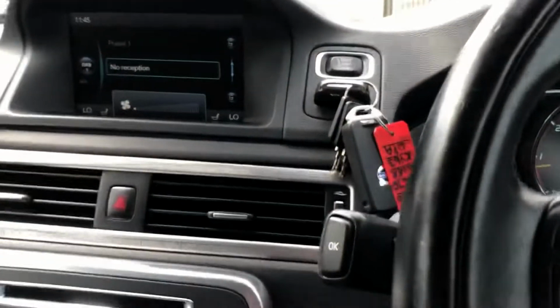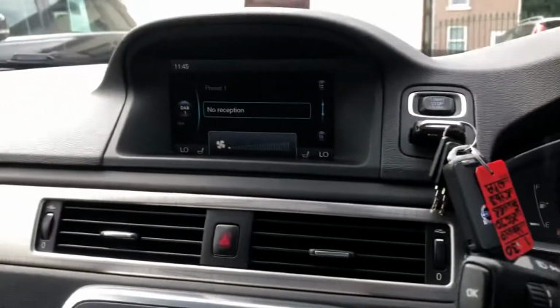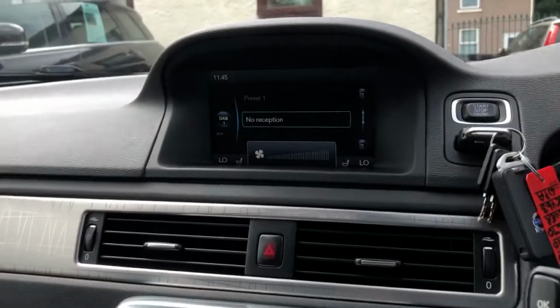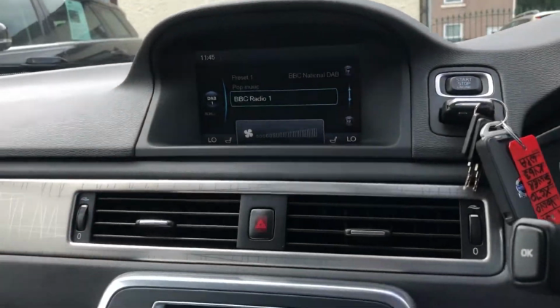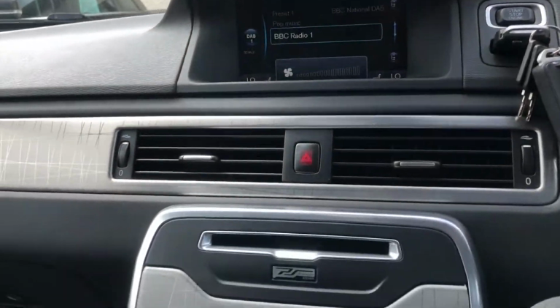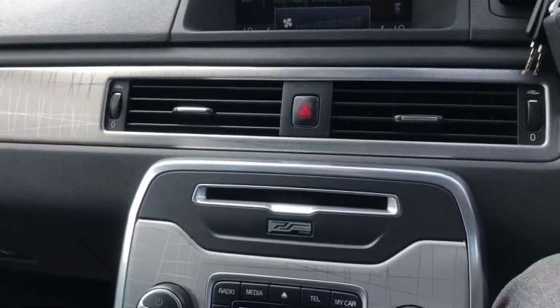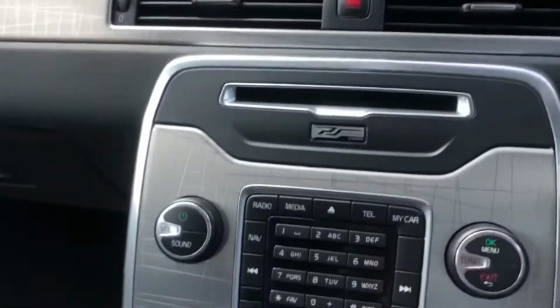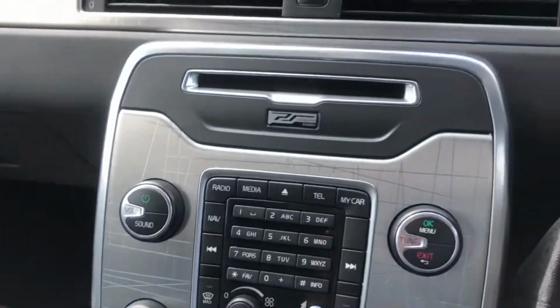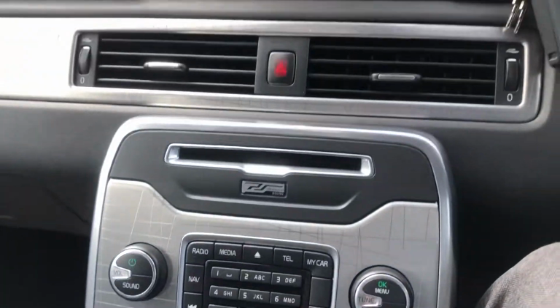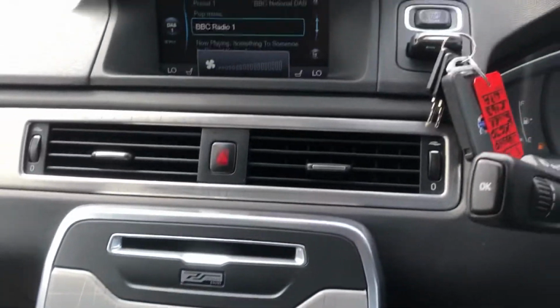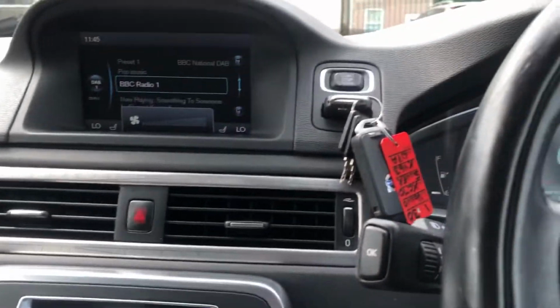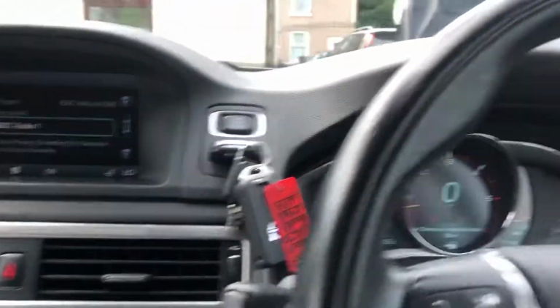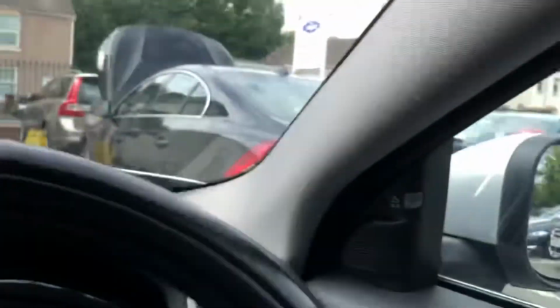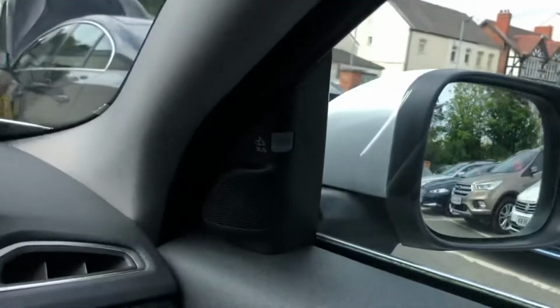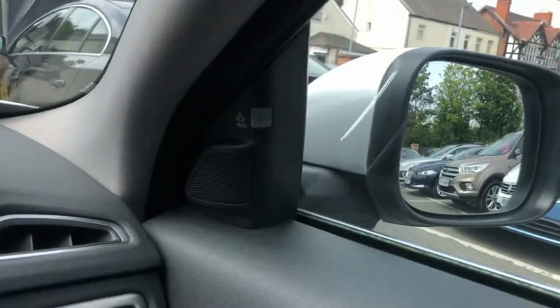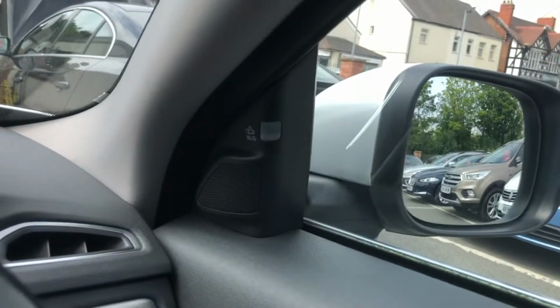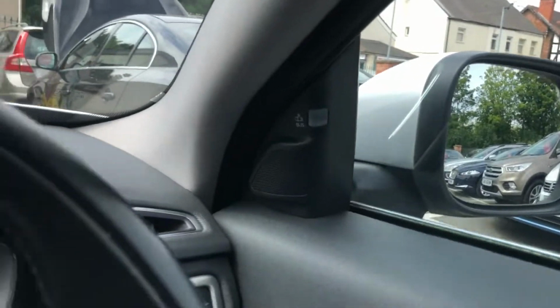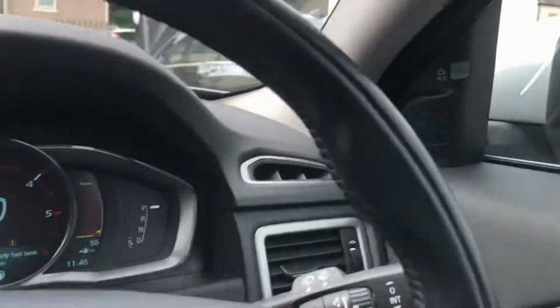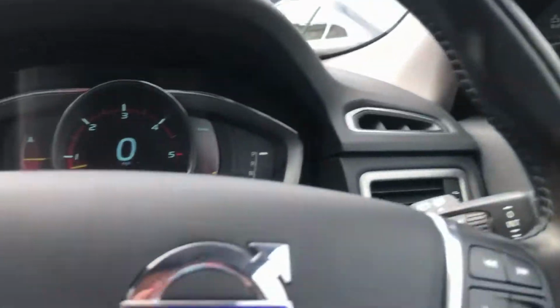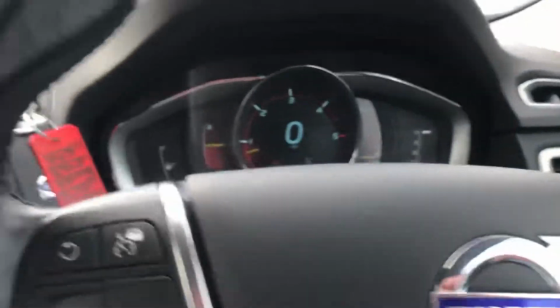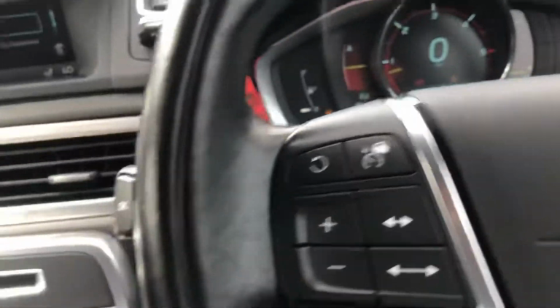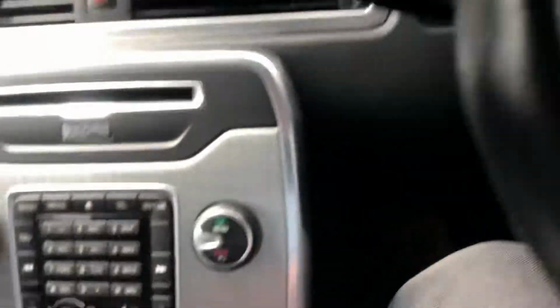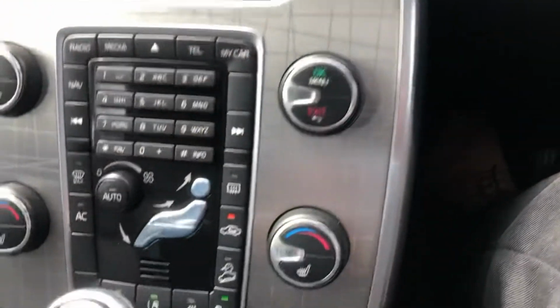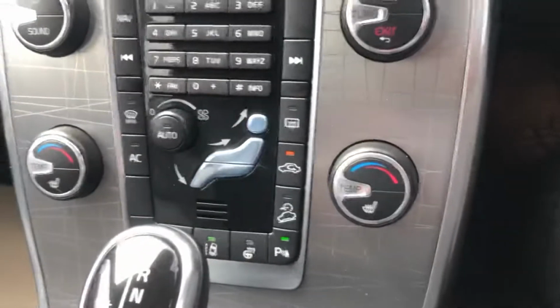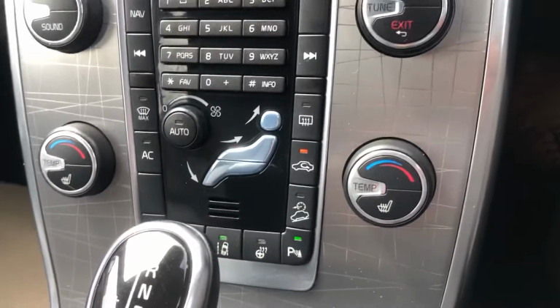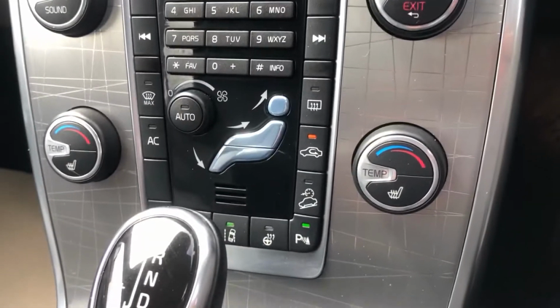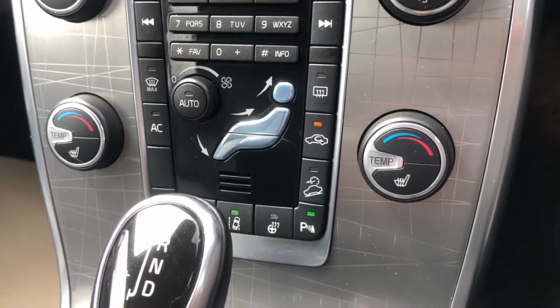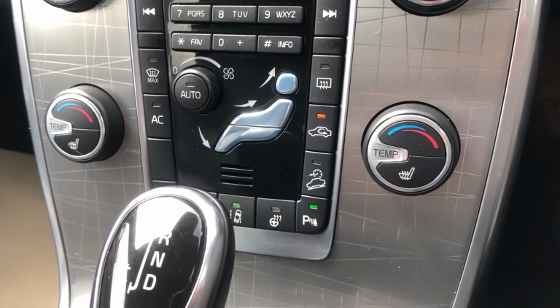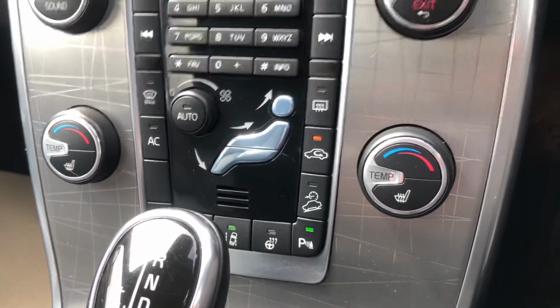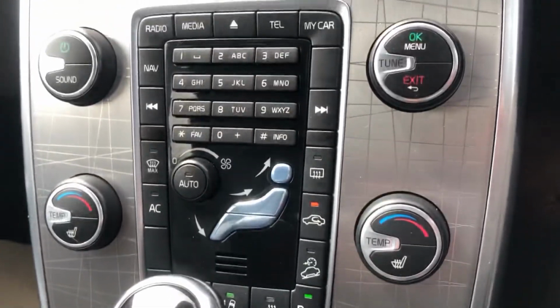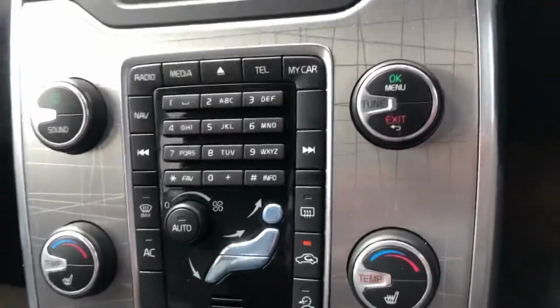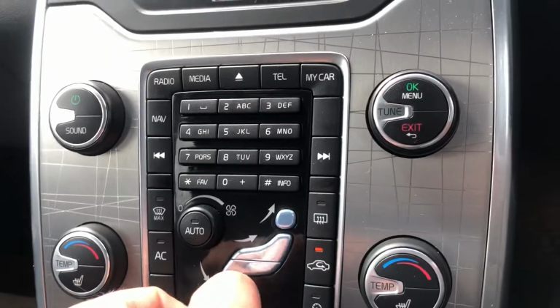DAB radio, driver assist — so it's got the adaptive cruise control, collision warning, blind spot monitoring, heated front seats, and it's got a heated steering wheel as well.